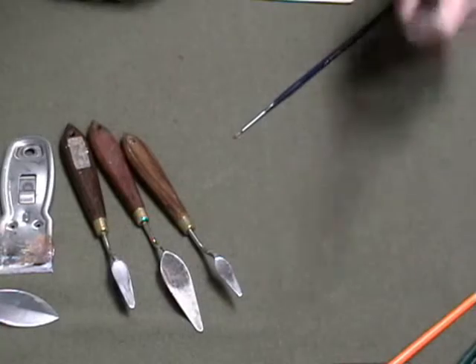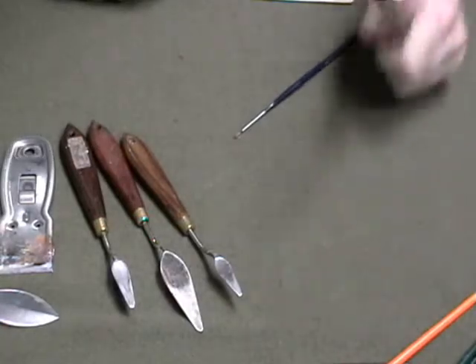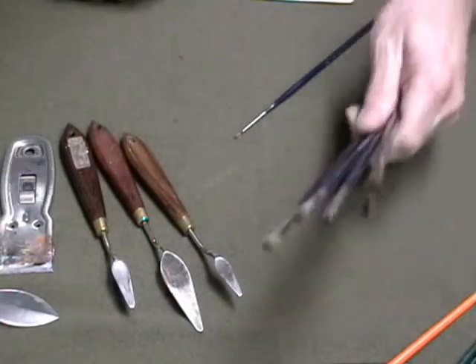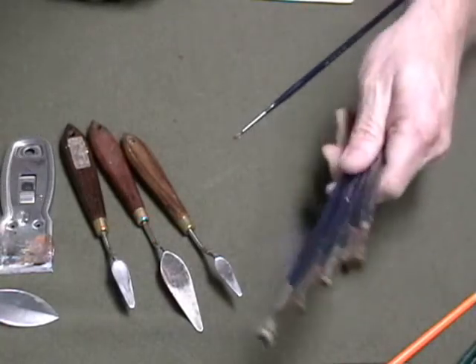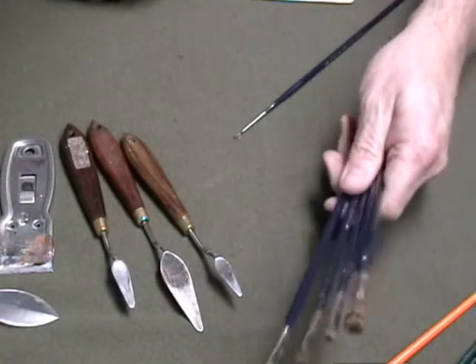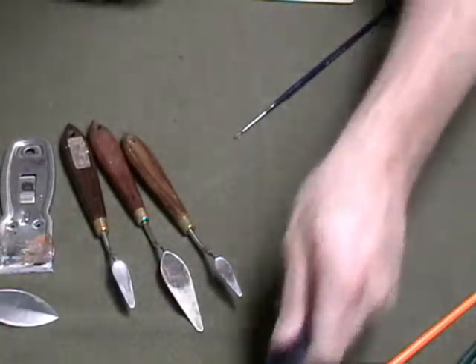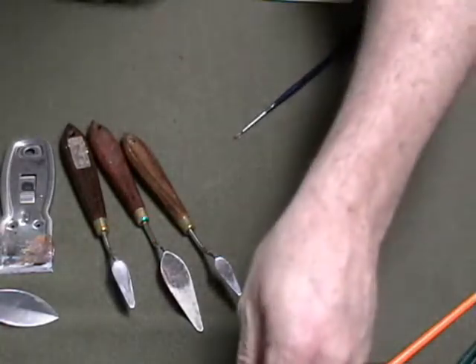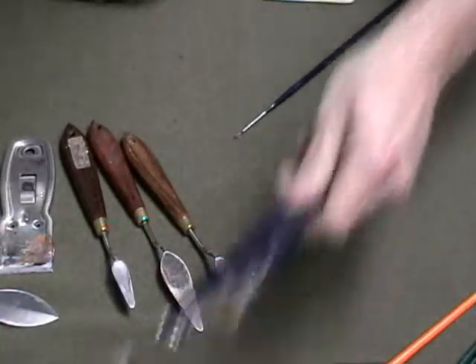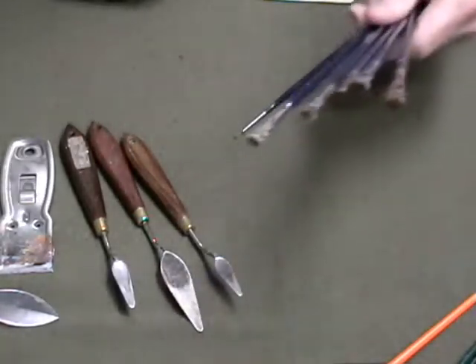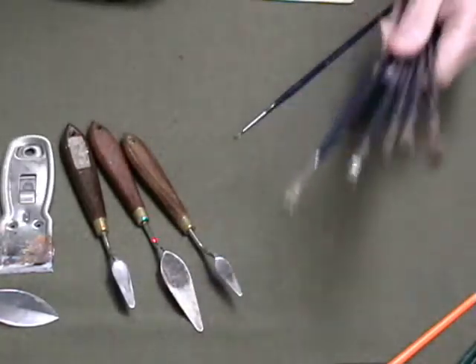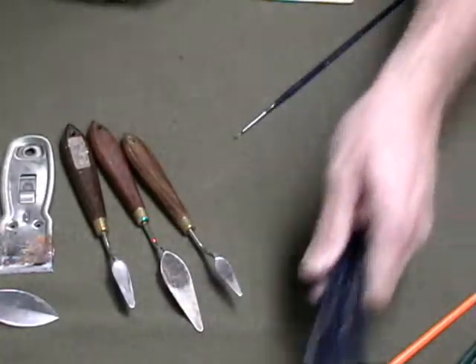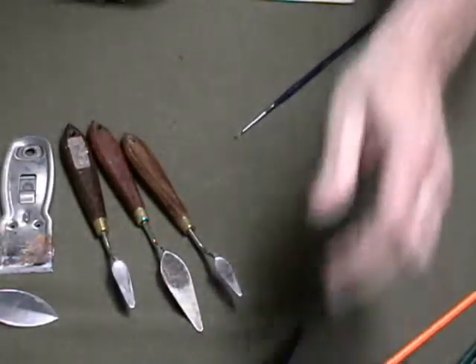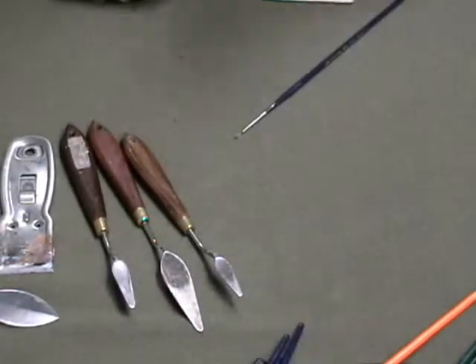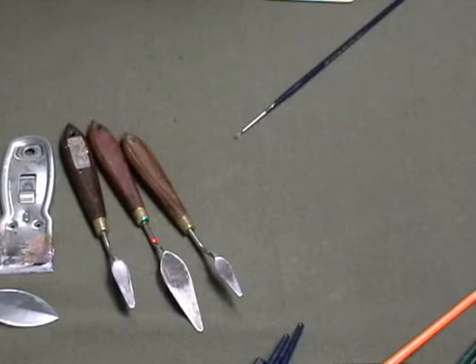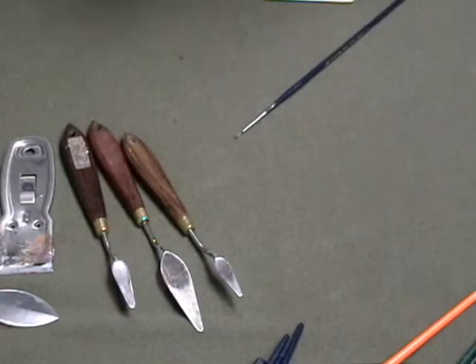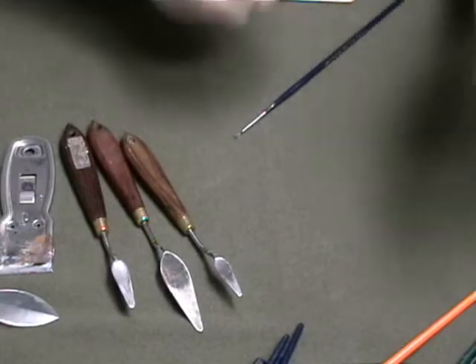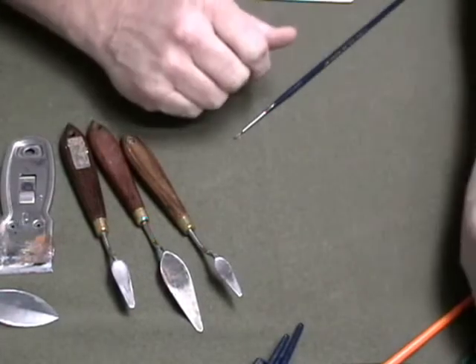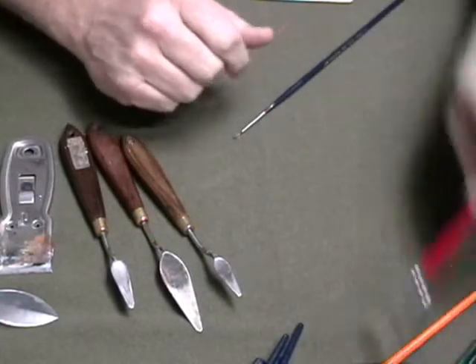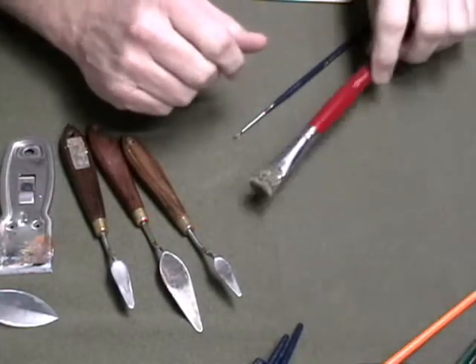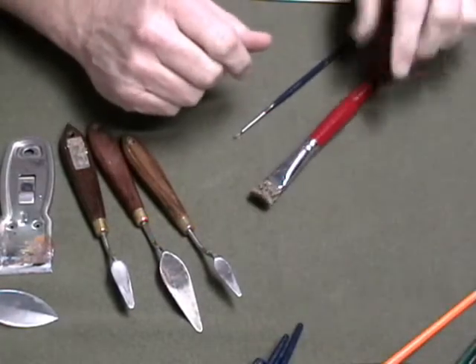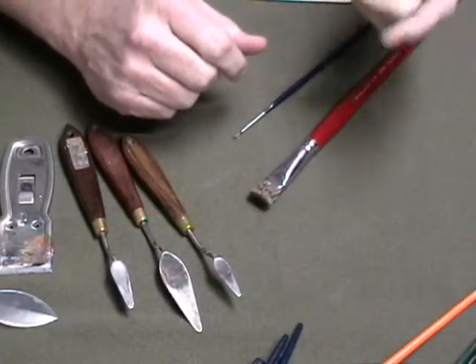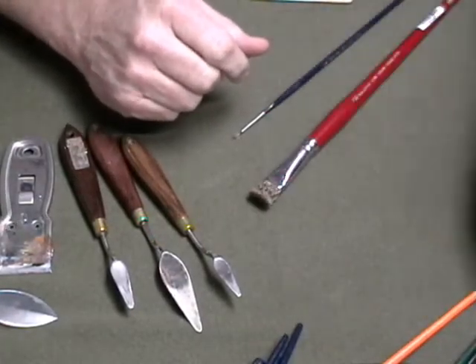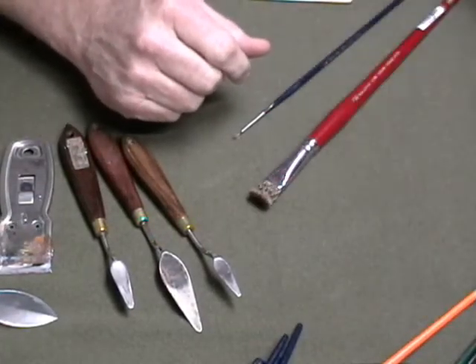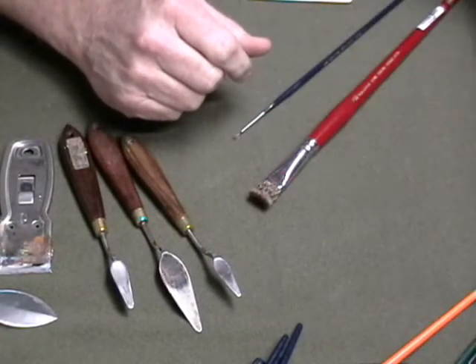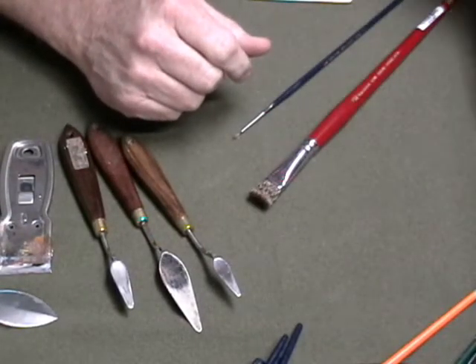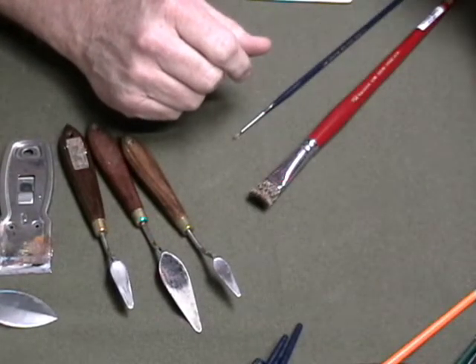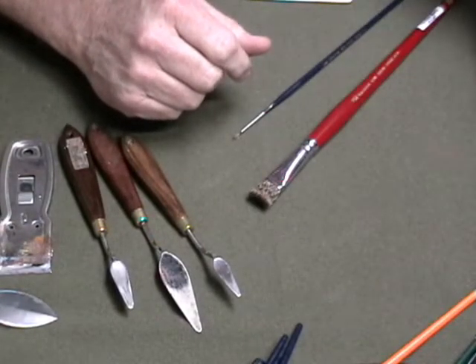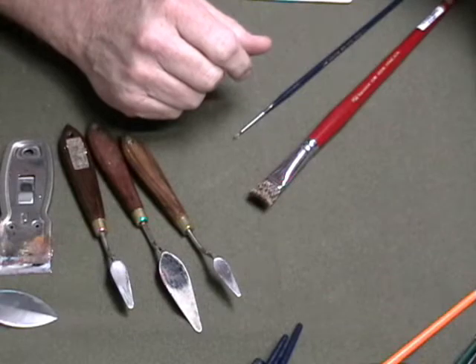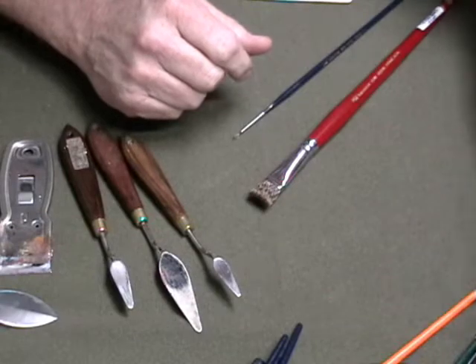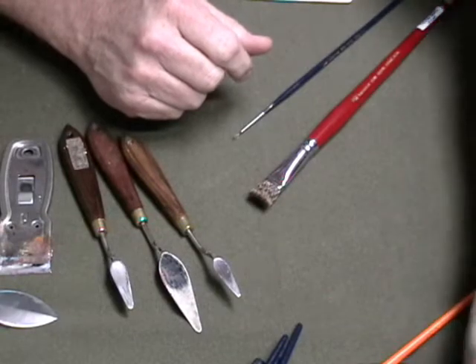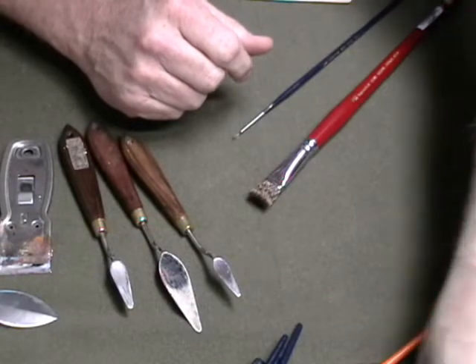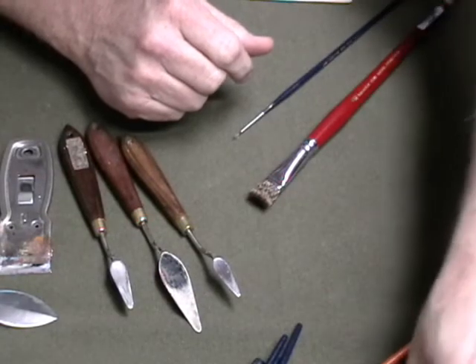Now, any of these brushes that I'm showing you, you can do entire paintings with. I'm just trying to tell you what the different styles are good for.